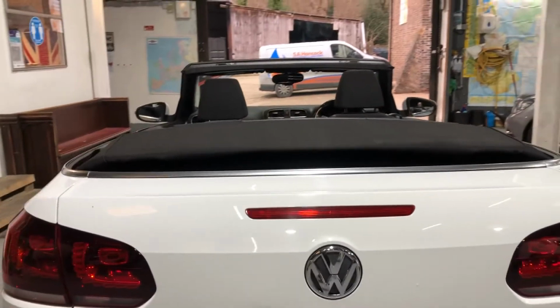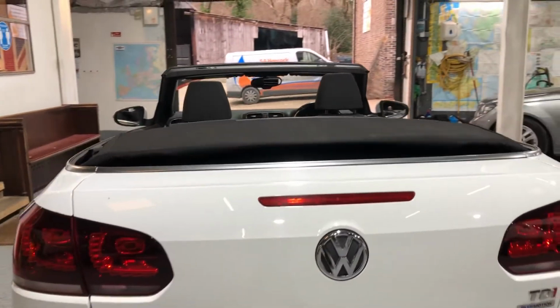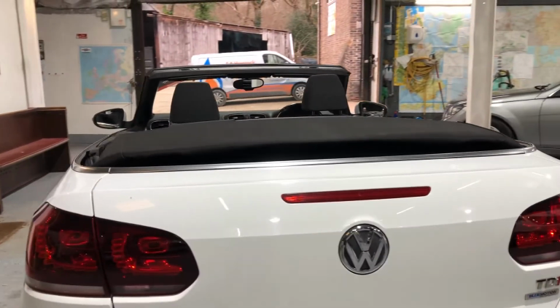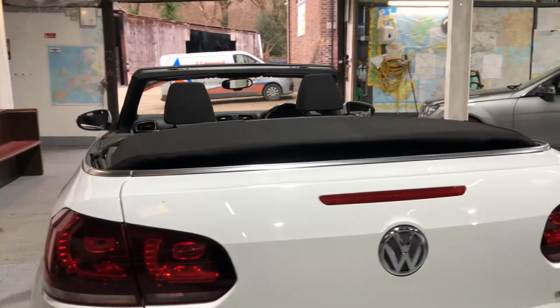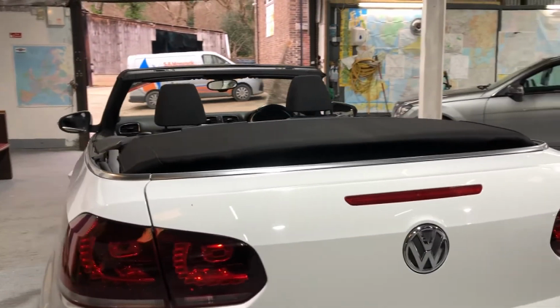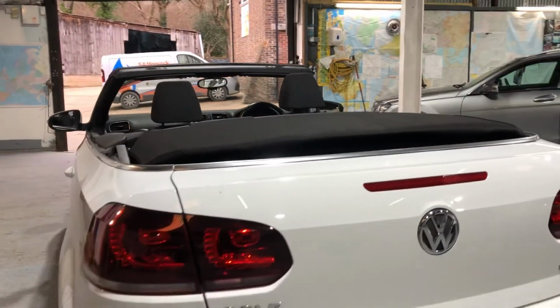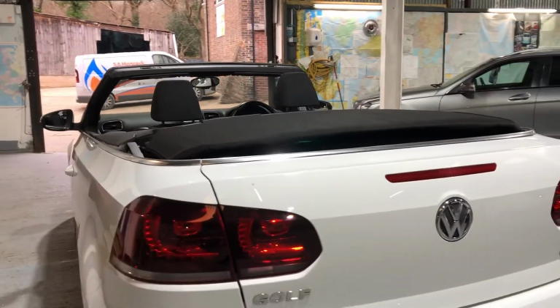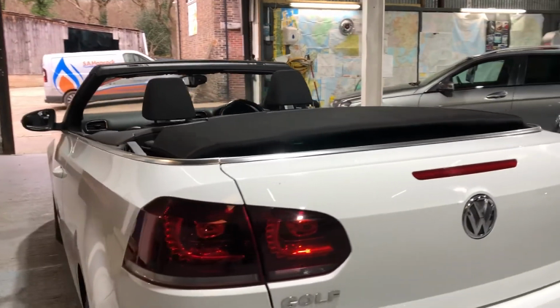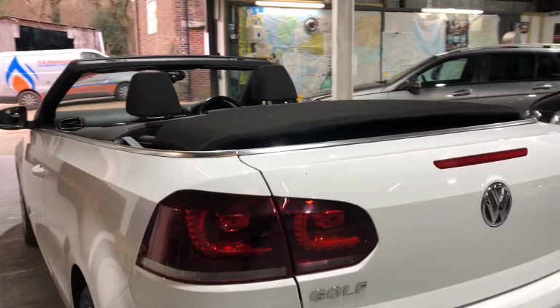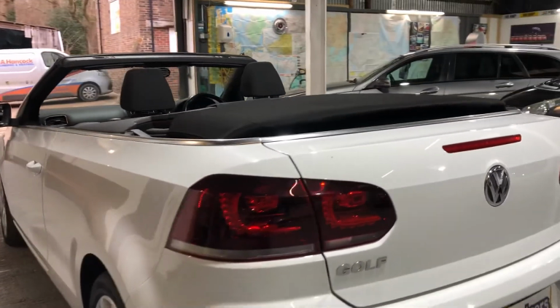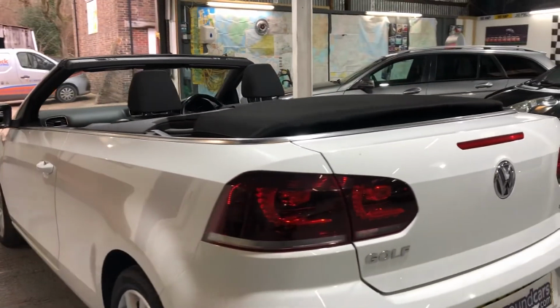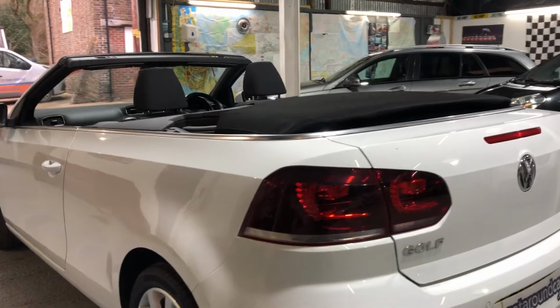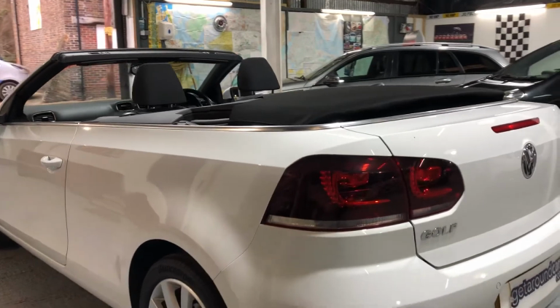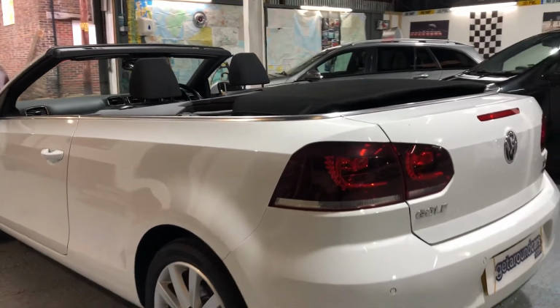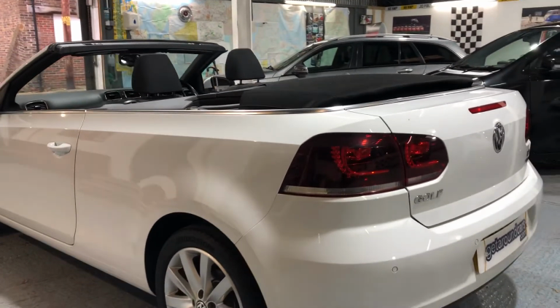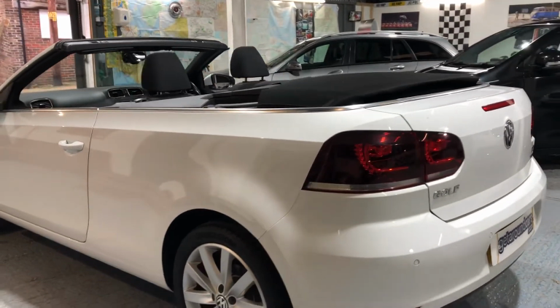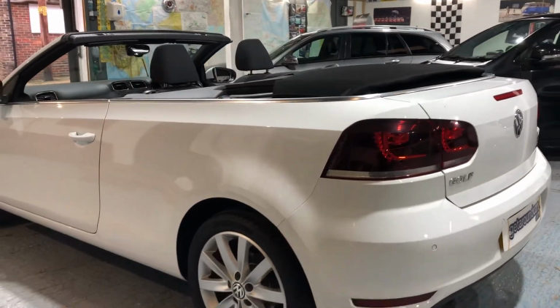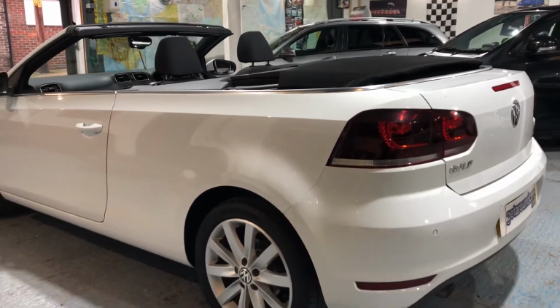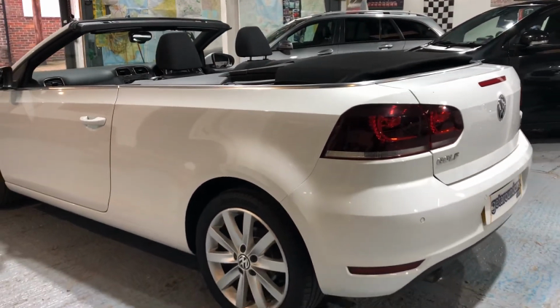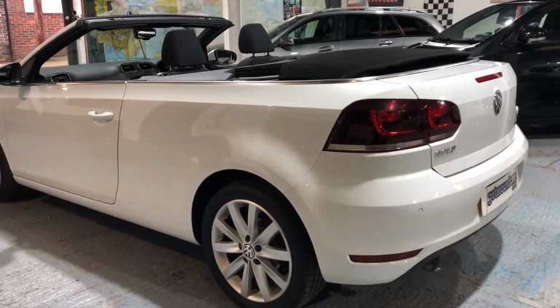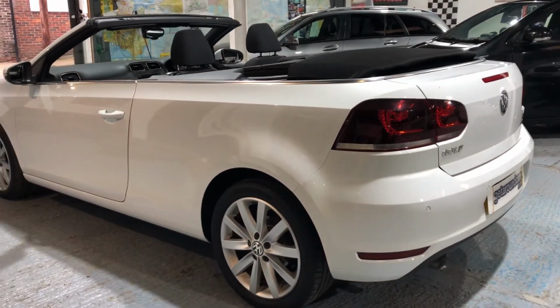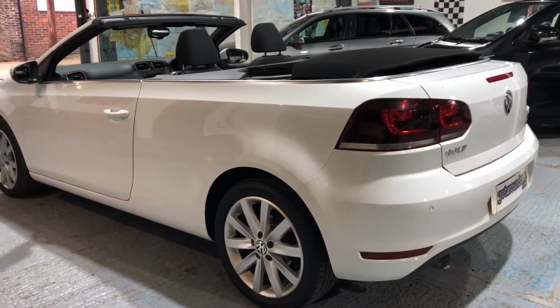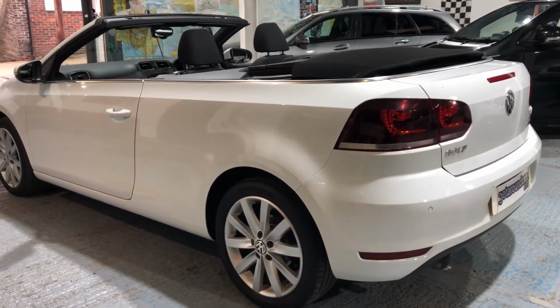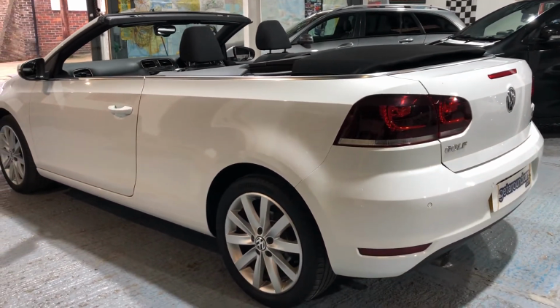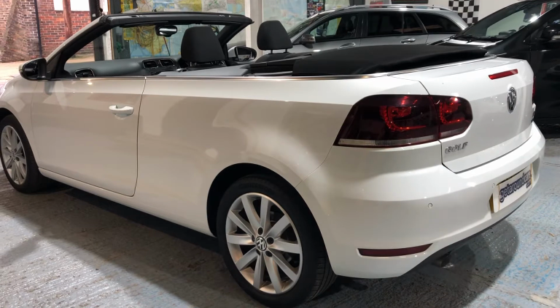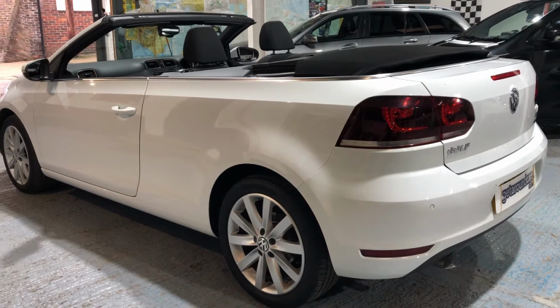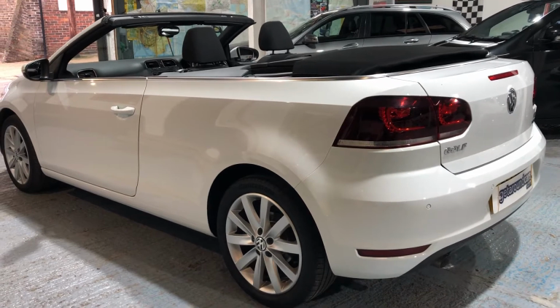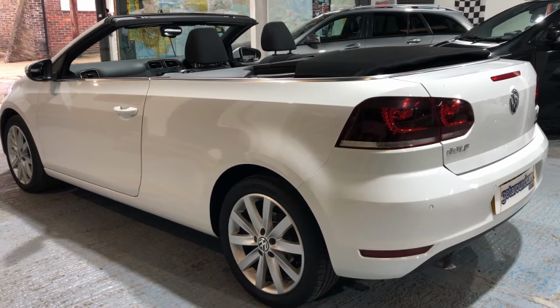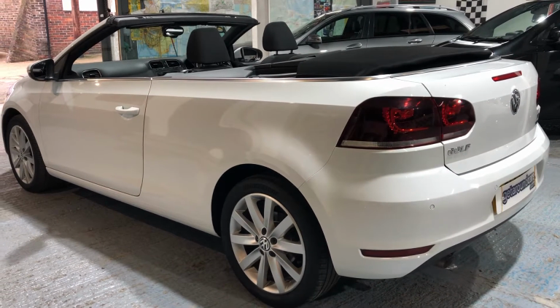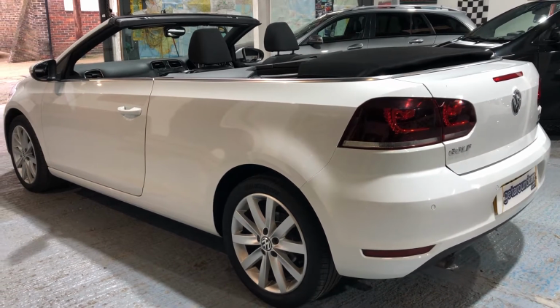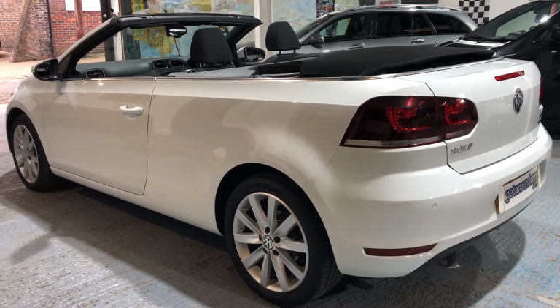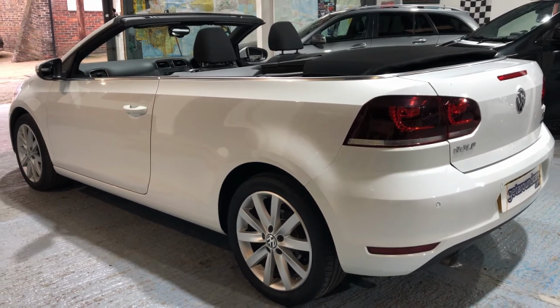The condition overall is fantastic. If you're serious about looking for a convertible or cabriolet, whatever you want to call it, at an affordable price, this could be the one that you'll go for.